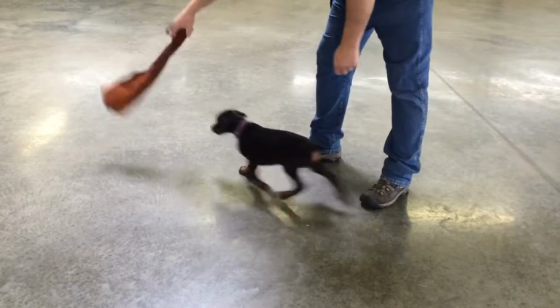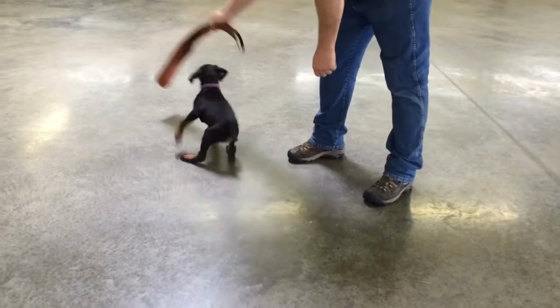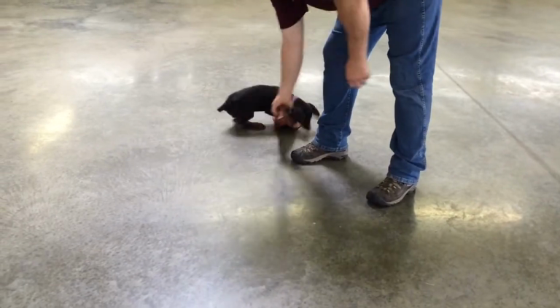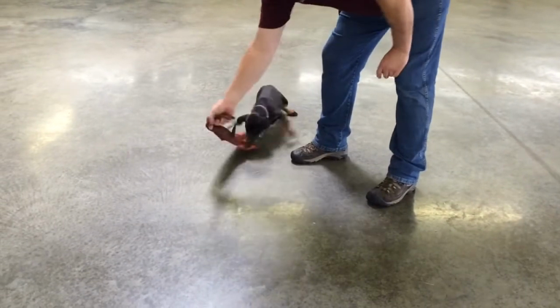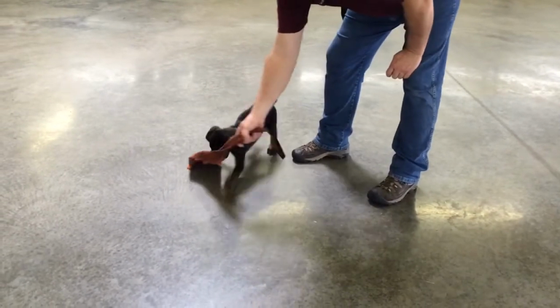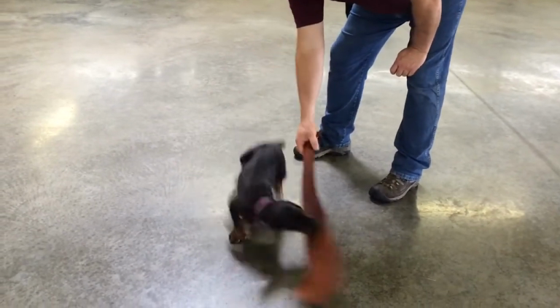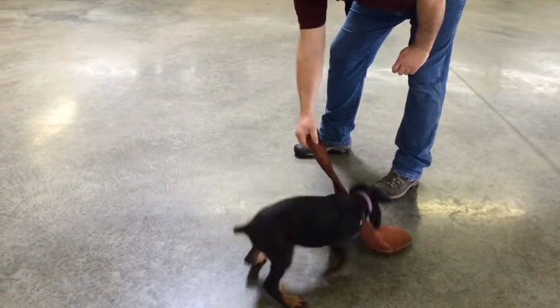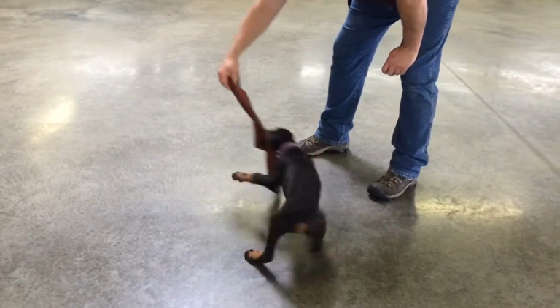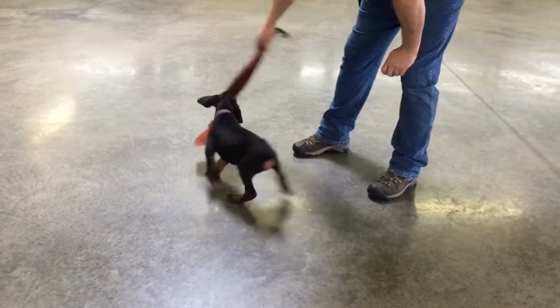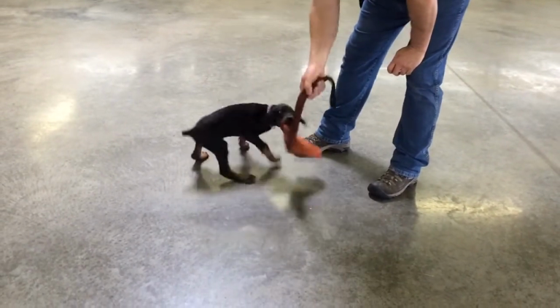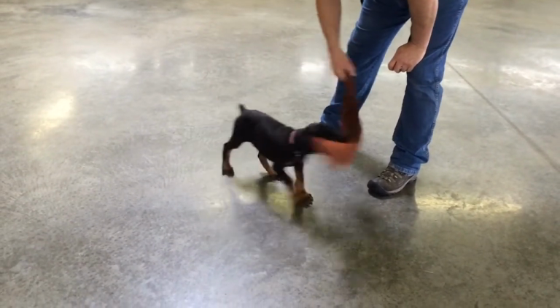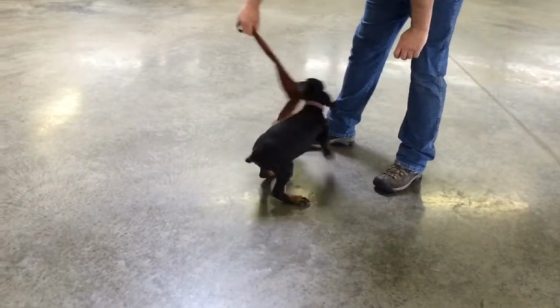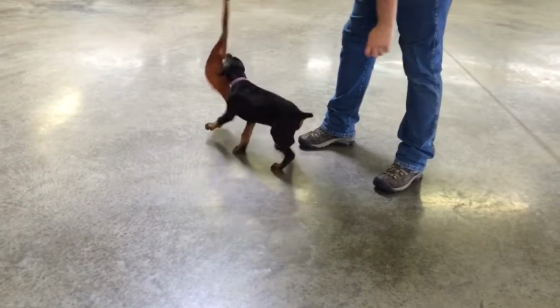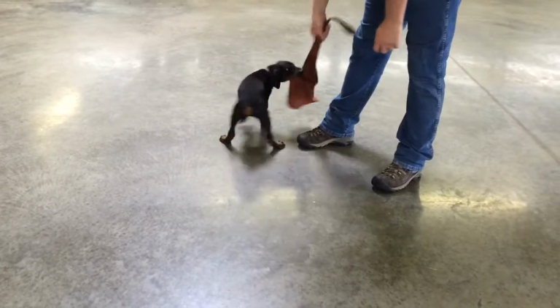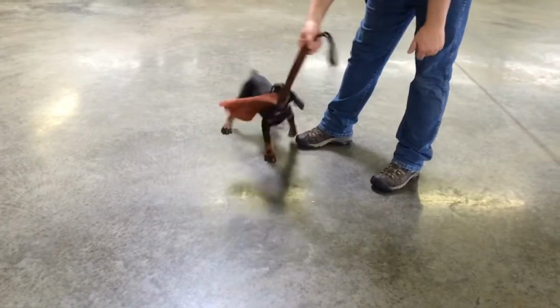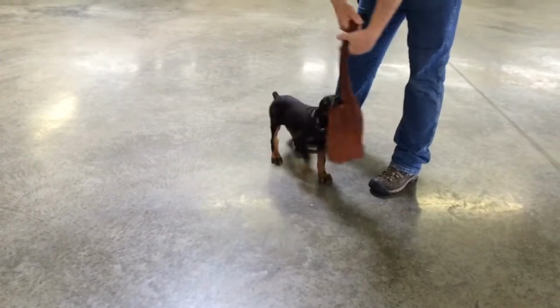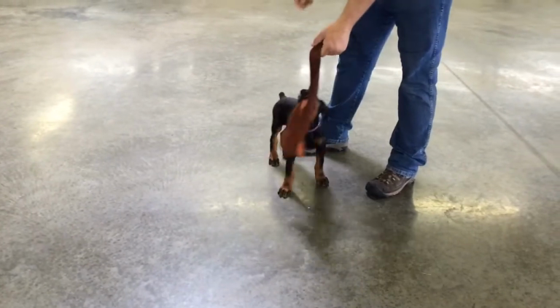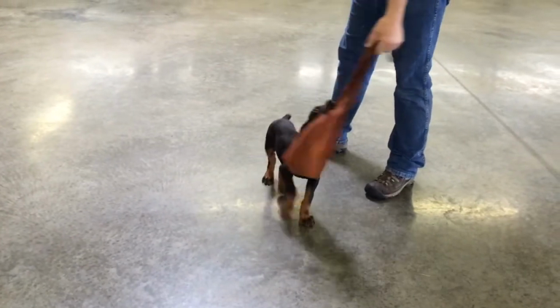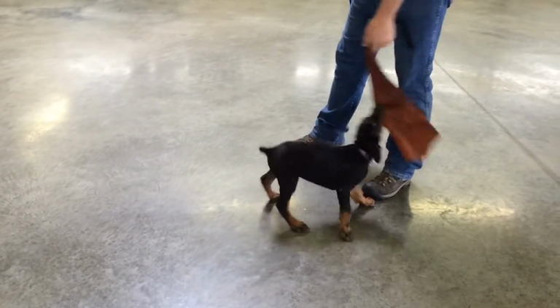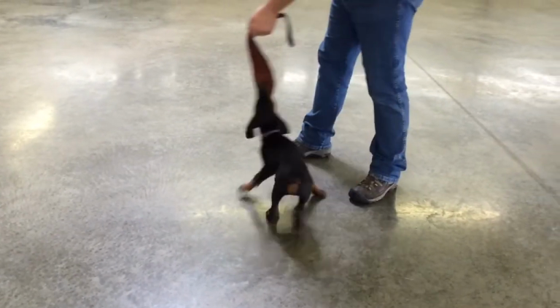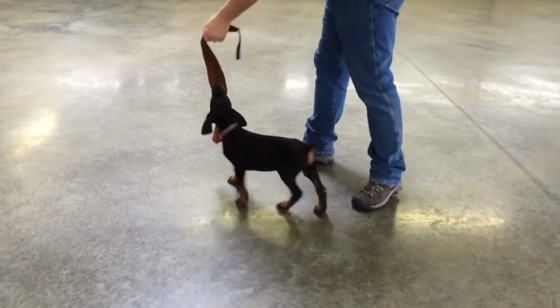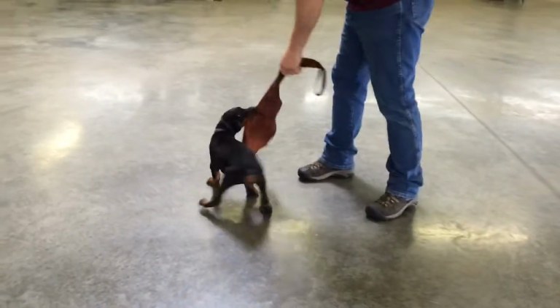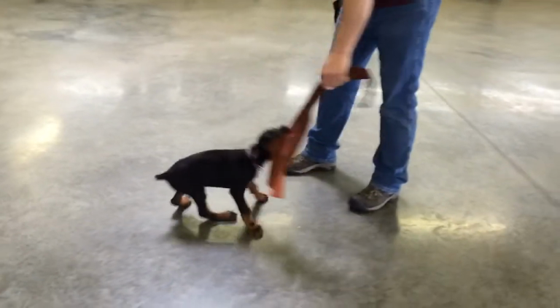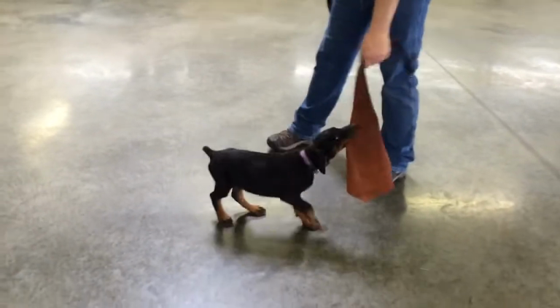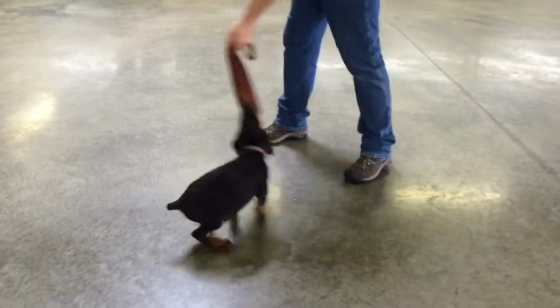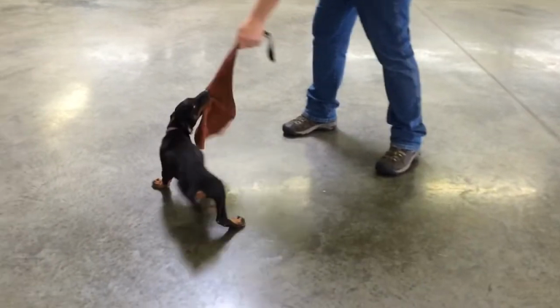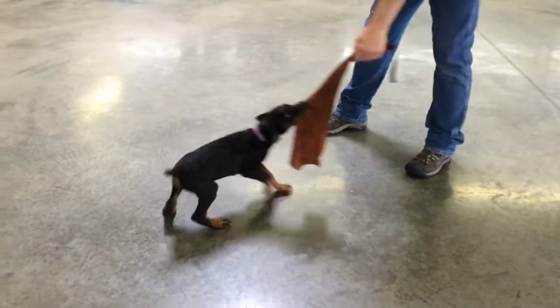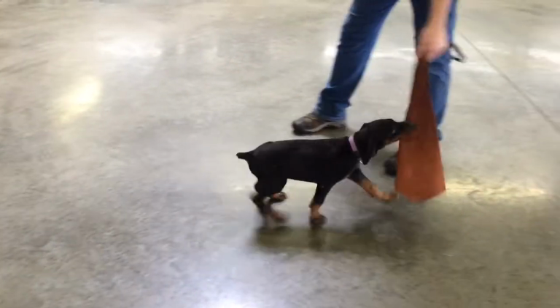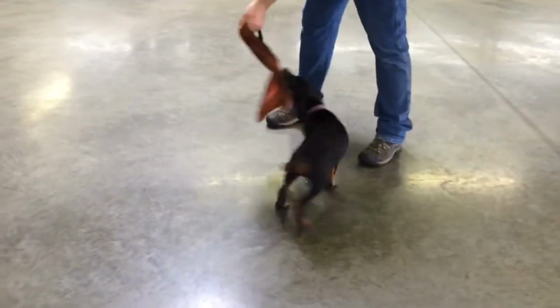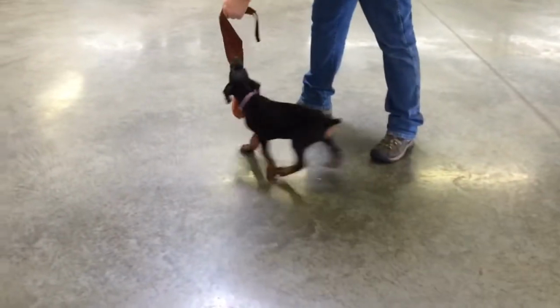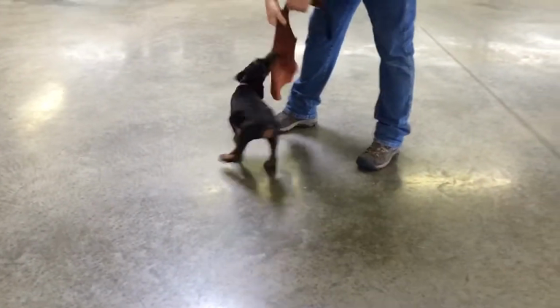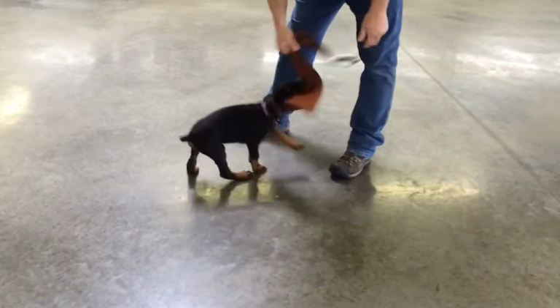Super nice, extremely well-bred, working lines out of Europe — there's no American bloodlines in this pedigree. All these dogs have been fully health-tested as their breeding stock. Puppies are too young to test, but this is a really healthy bloodline.